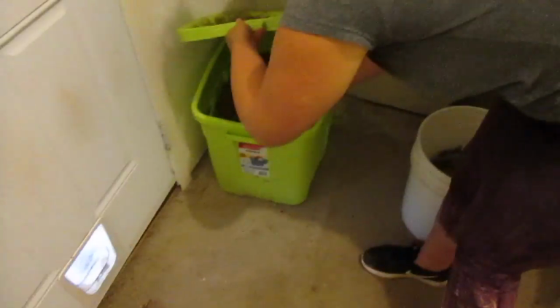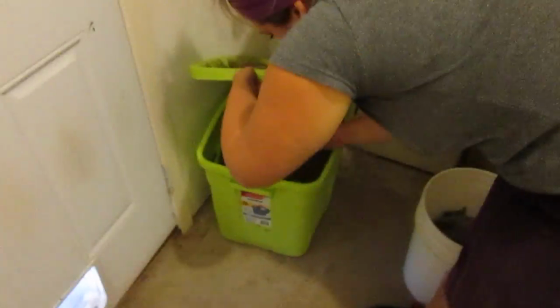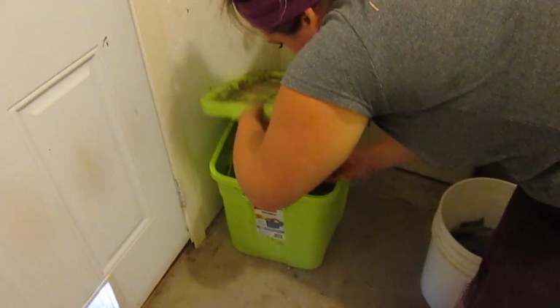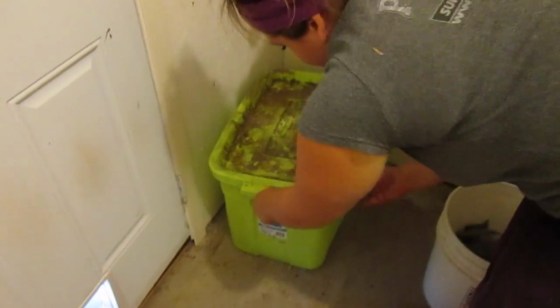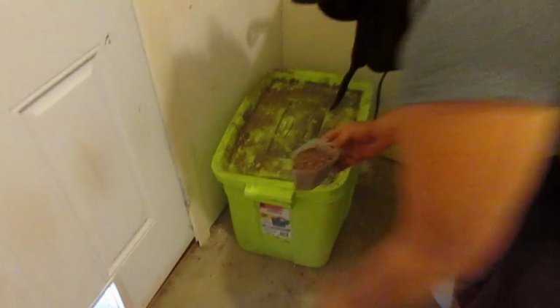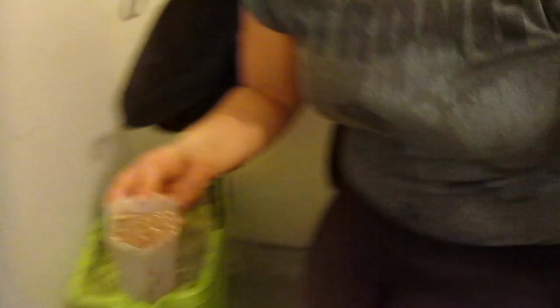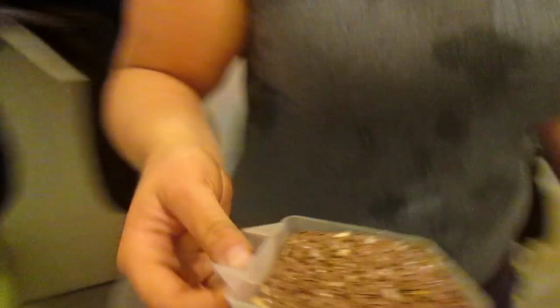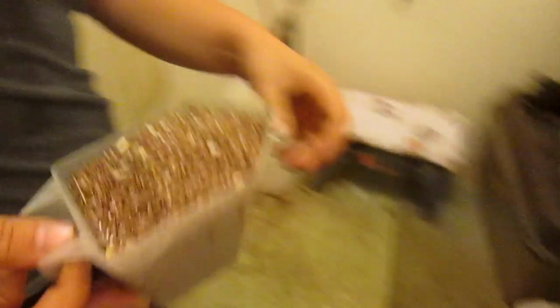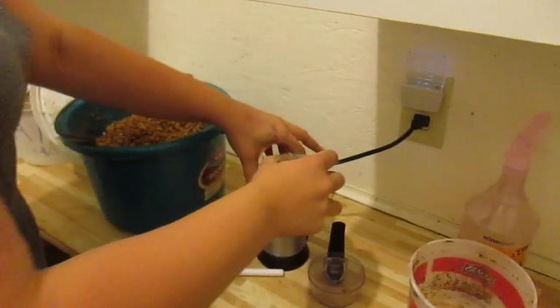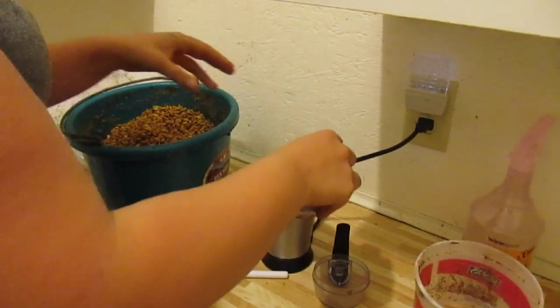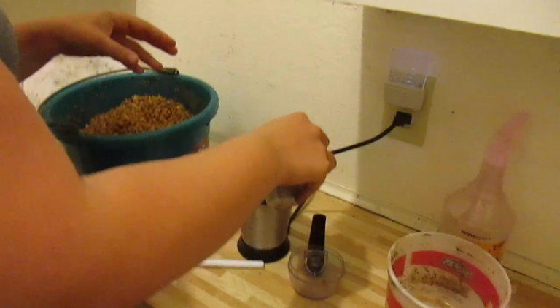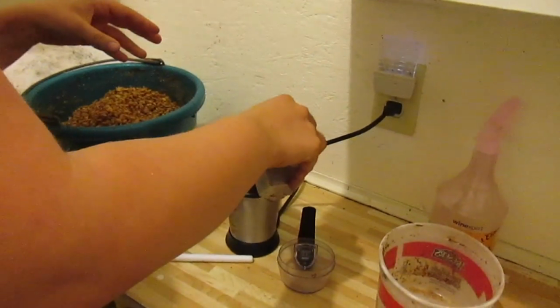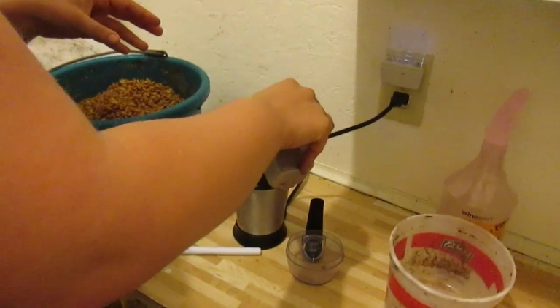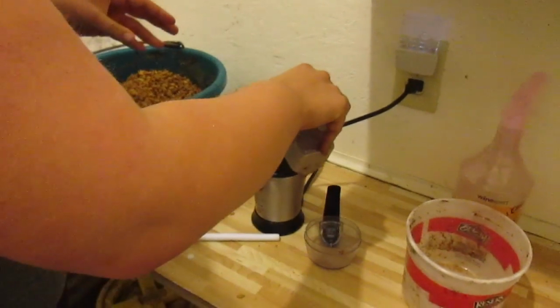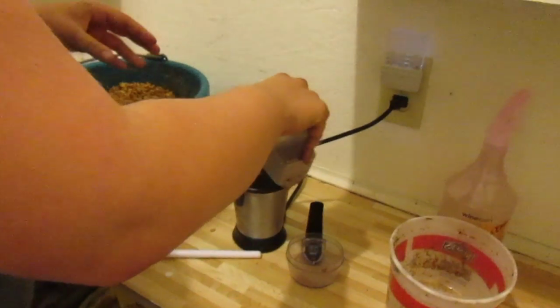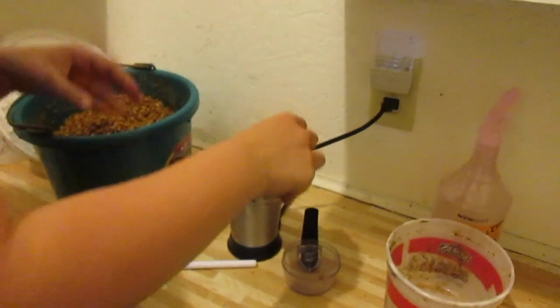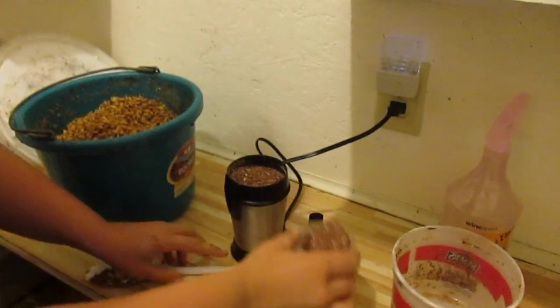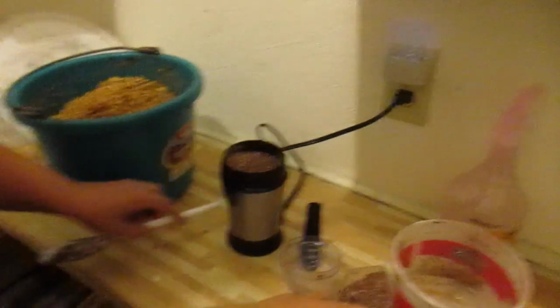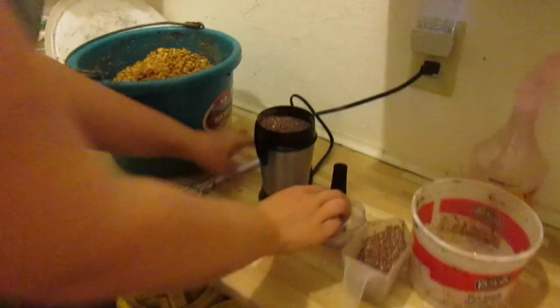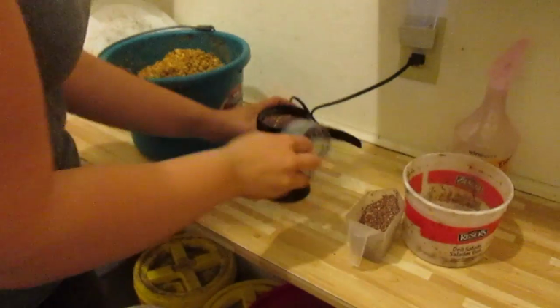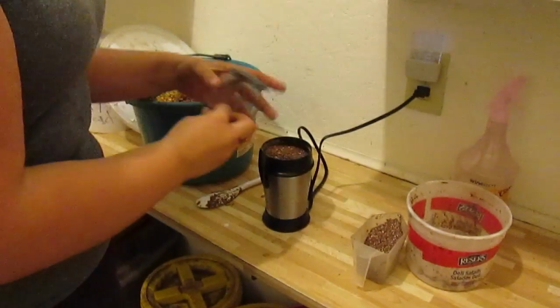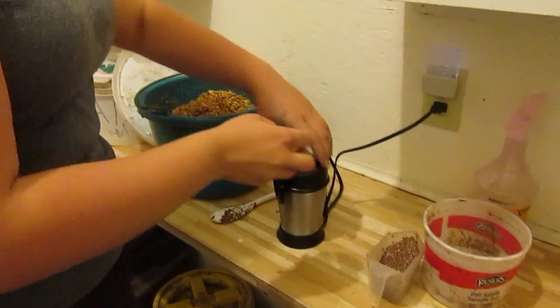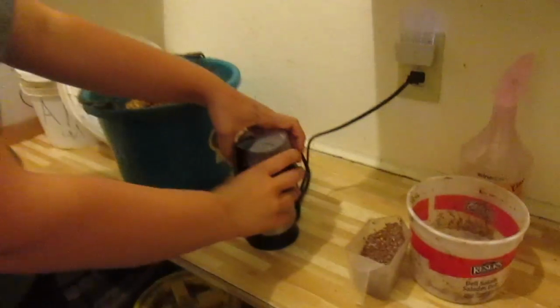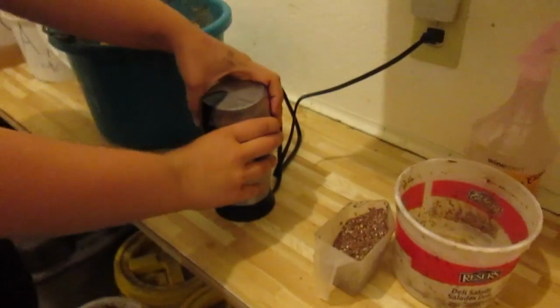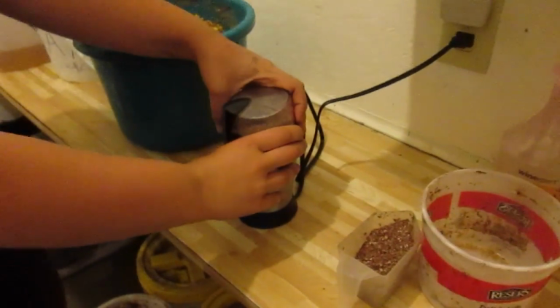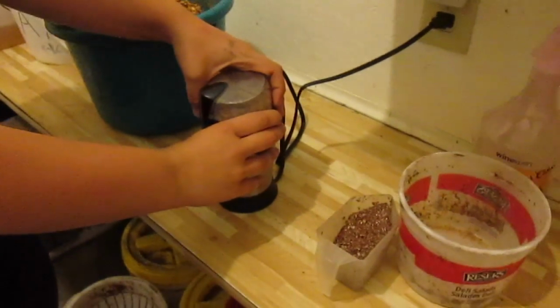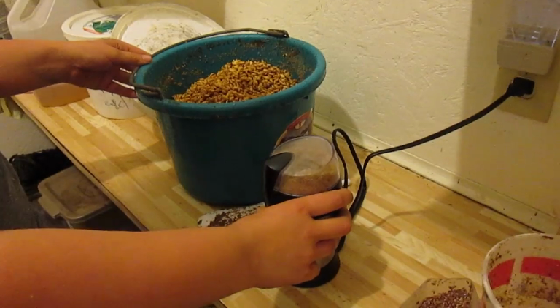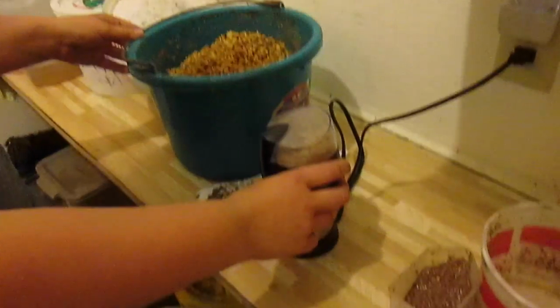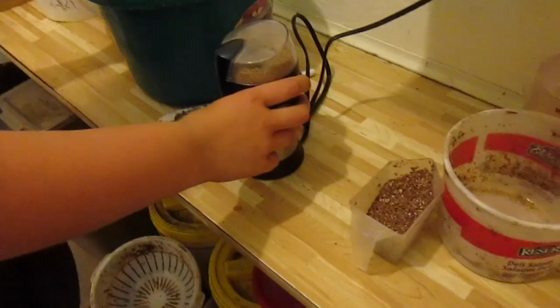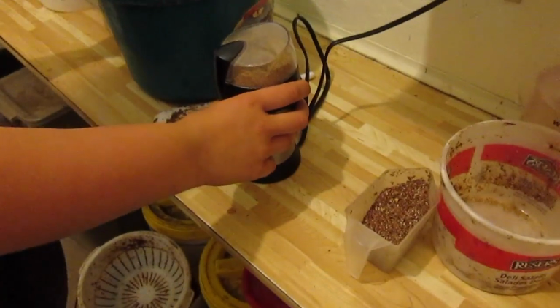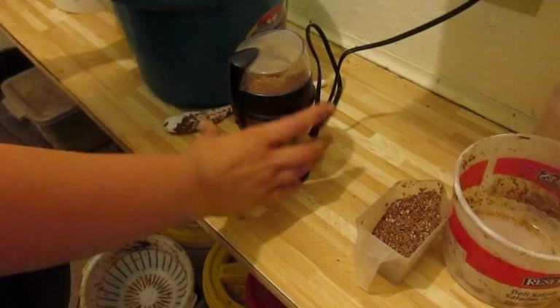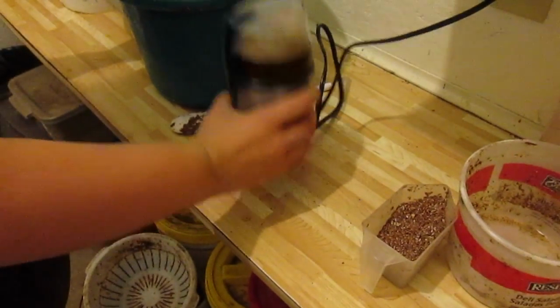So here I'm getting out flax for Randy, and I'm putting it in a coffee grinder because you can't feed them whole flax seeds. We're just gonna grind that right up — grinding, grinding, grinding.